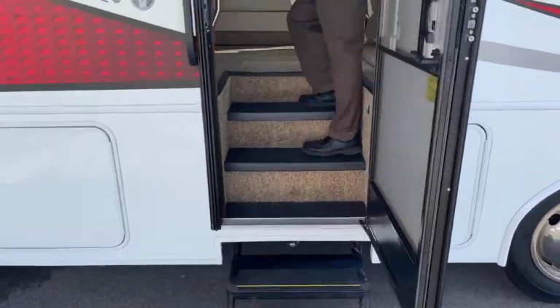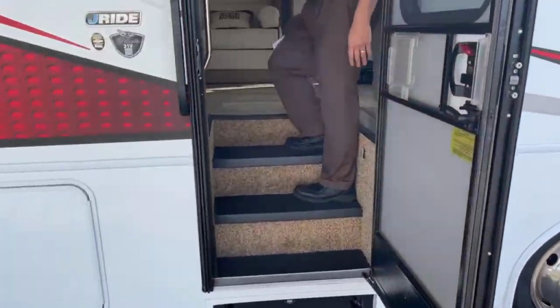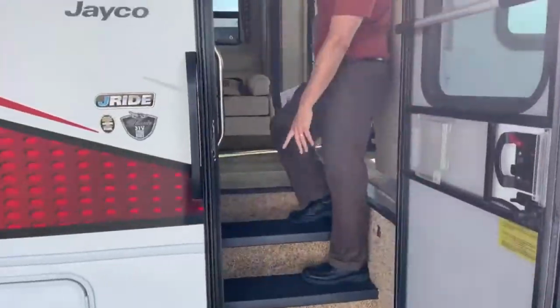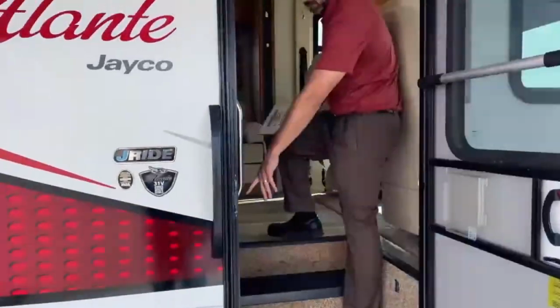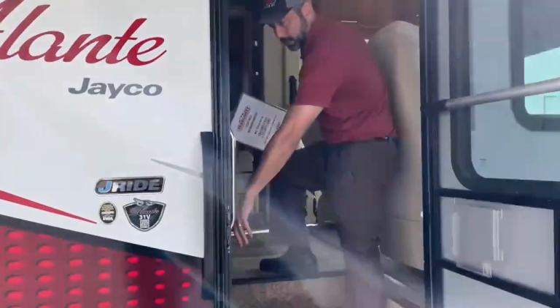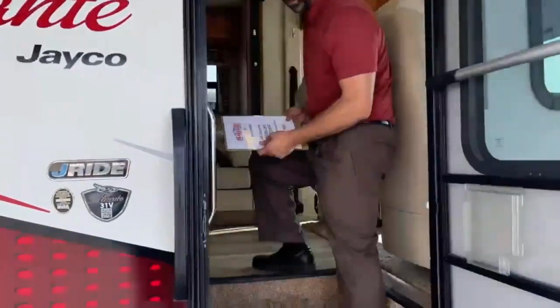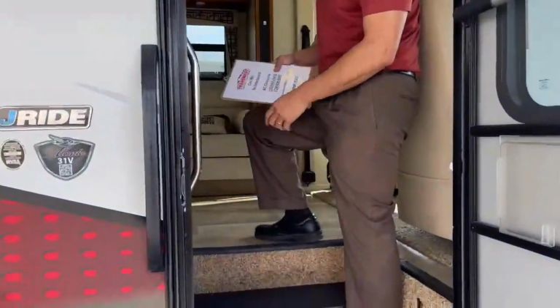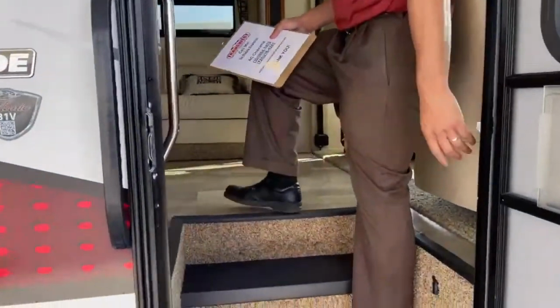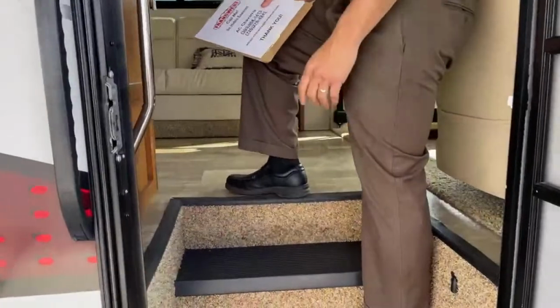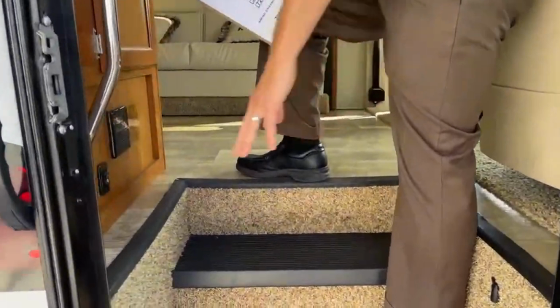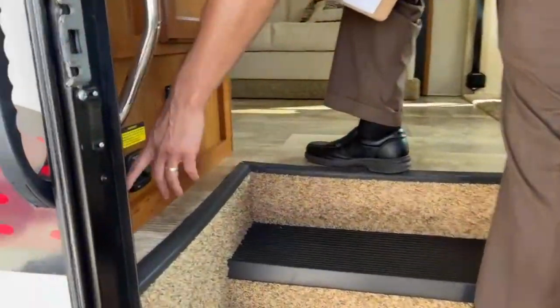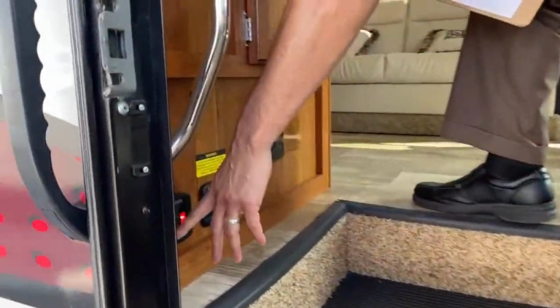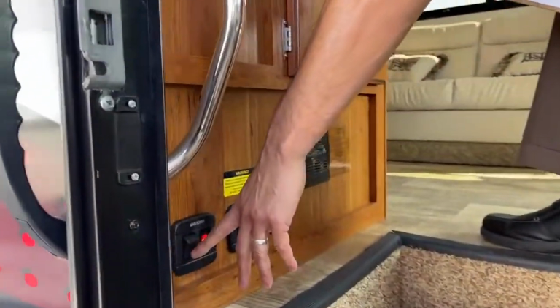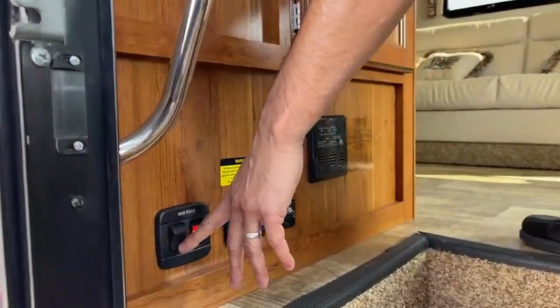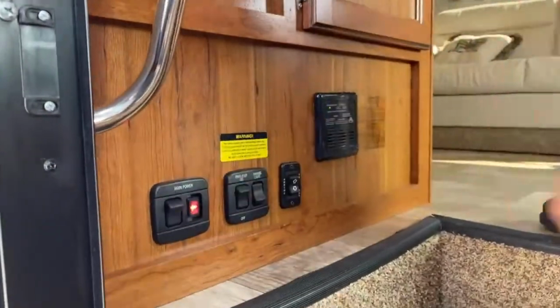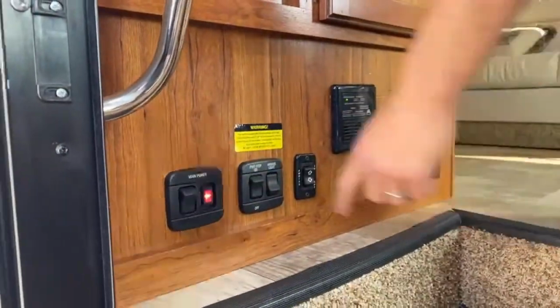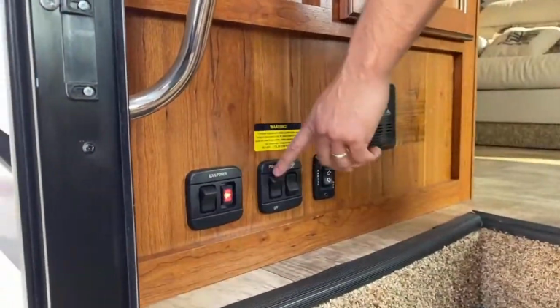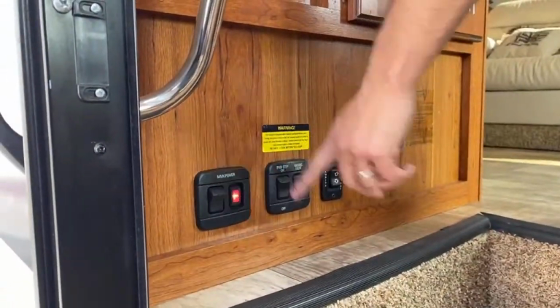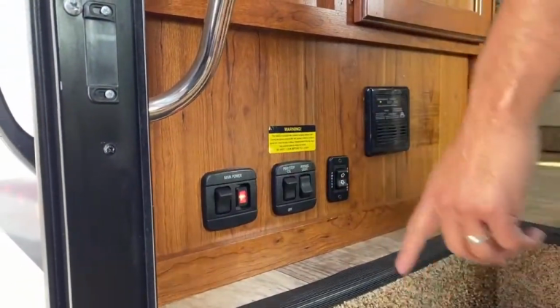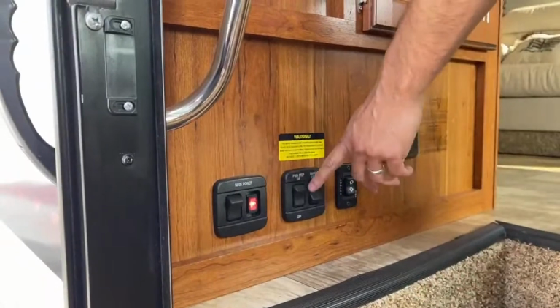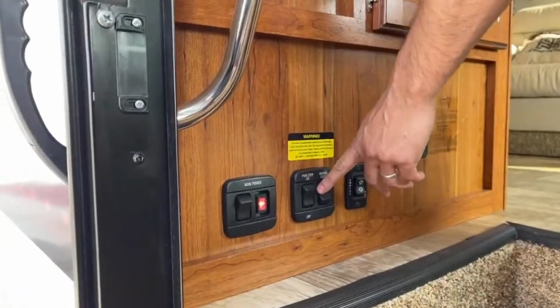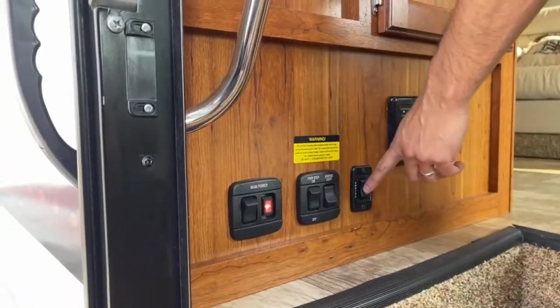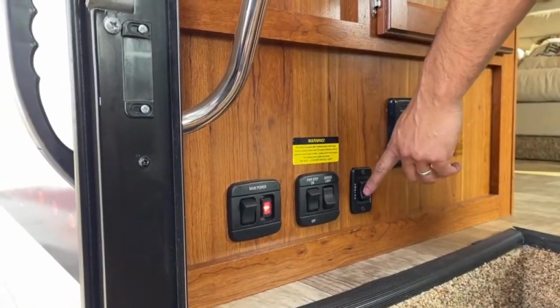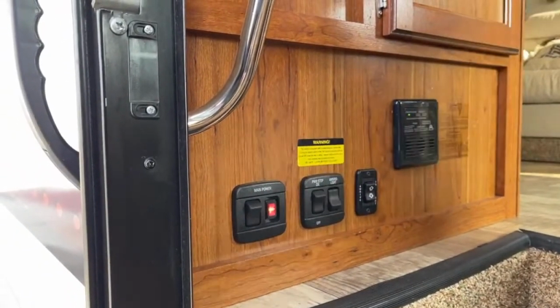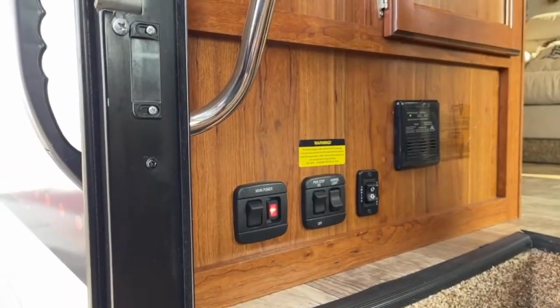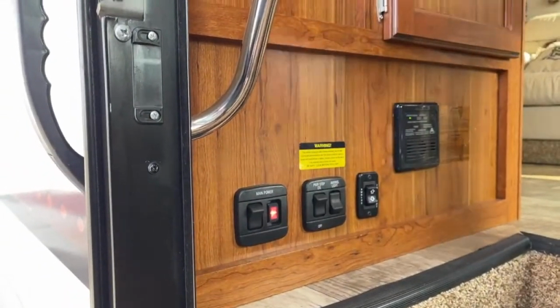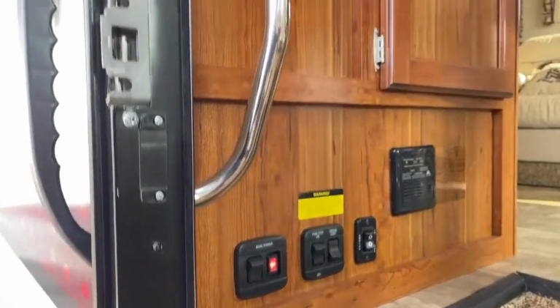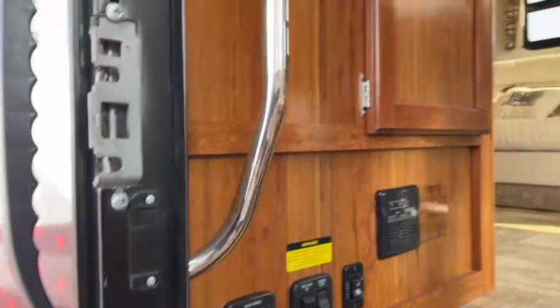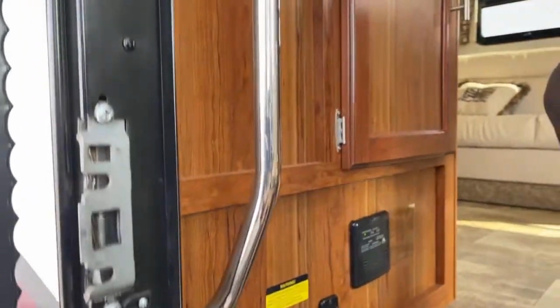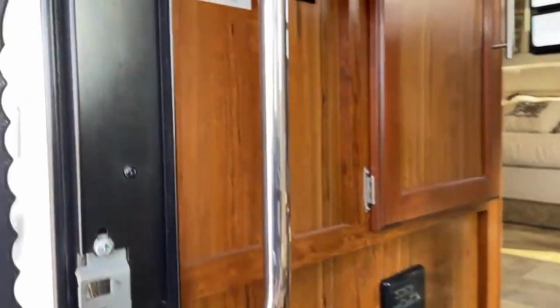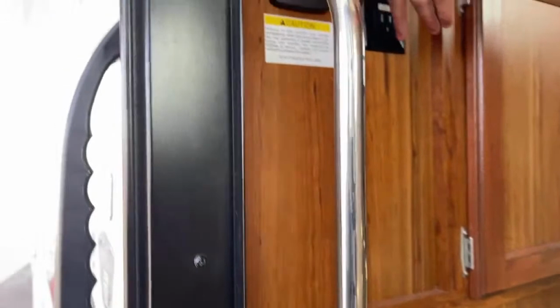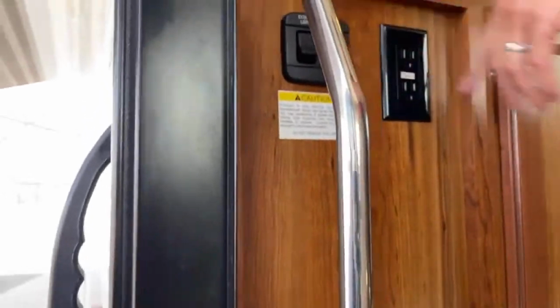As we come in here, we'll start right here with the power controls. Here's your main power disconnect. You've got your power for the front step, your awning light, and then your awning in and out. Exterior lights and interior lights.